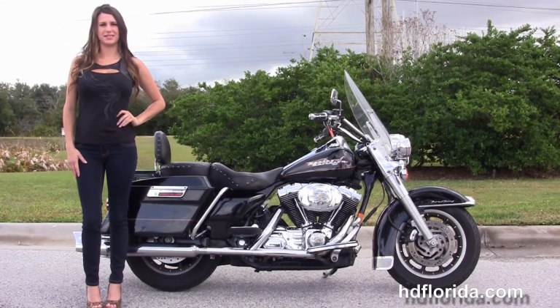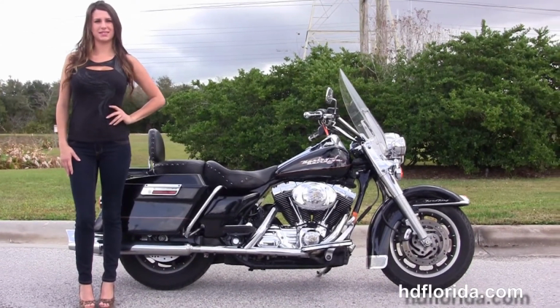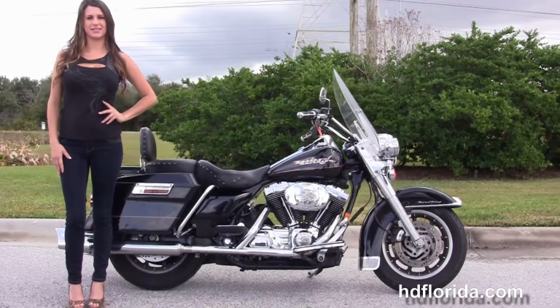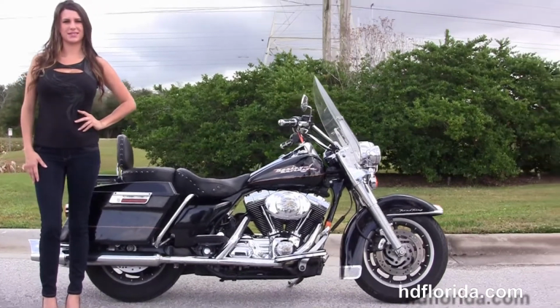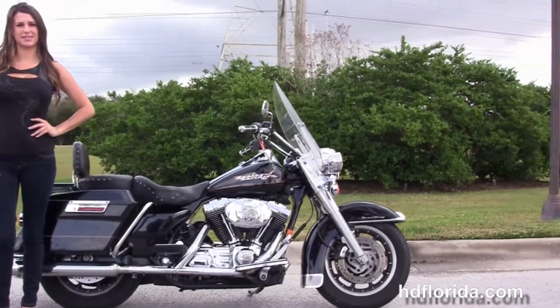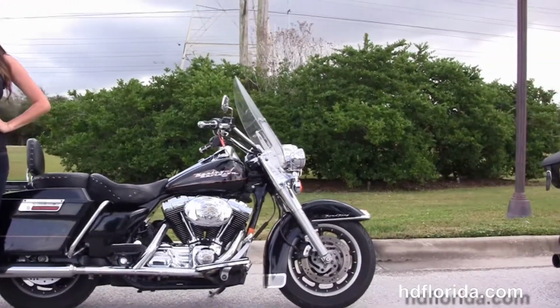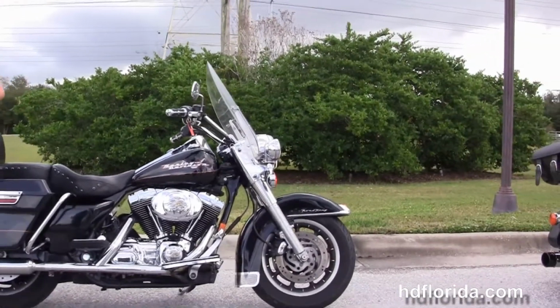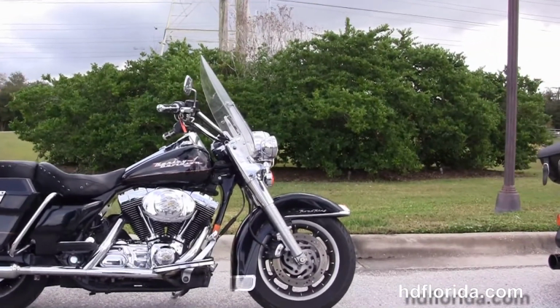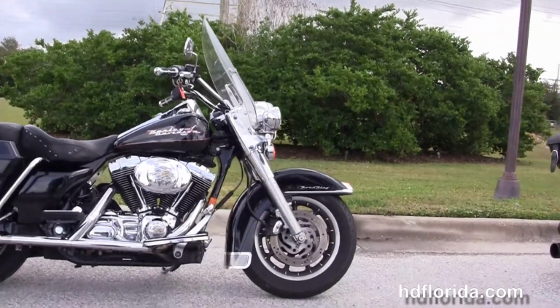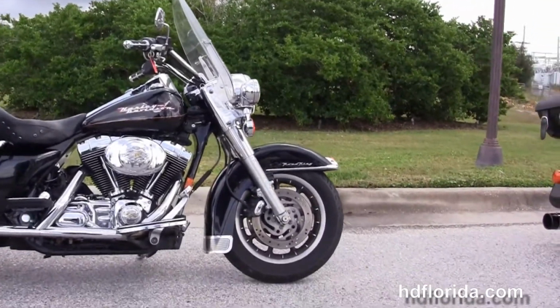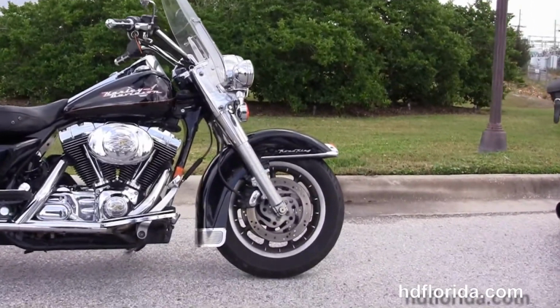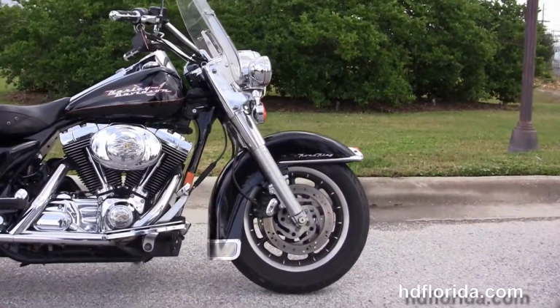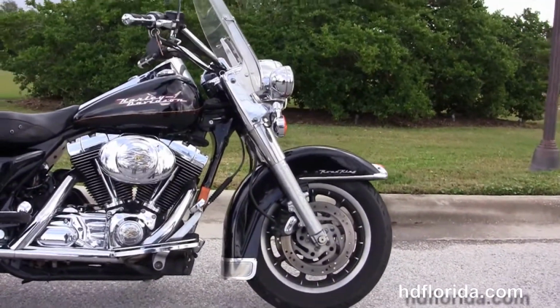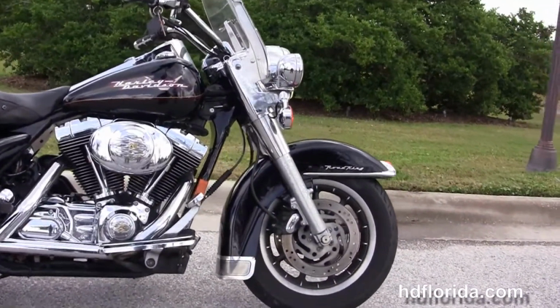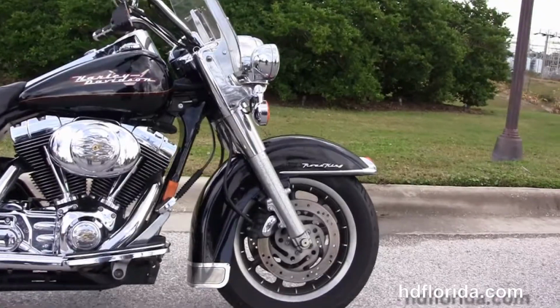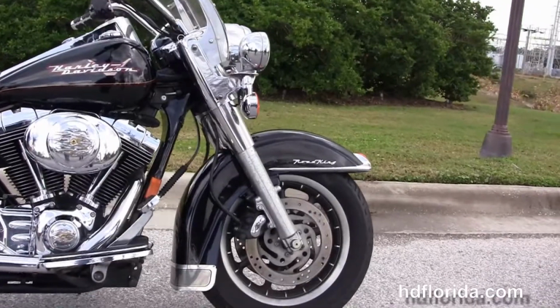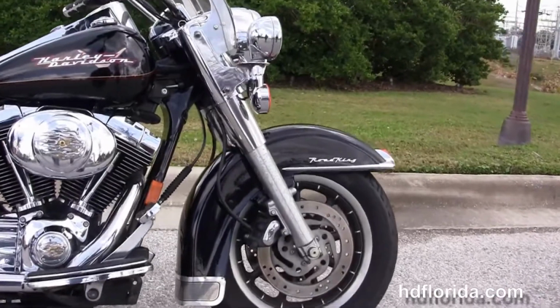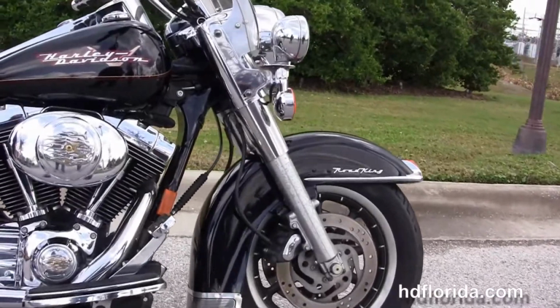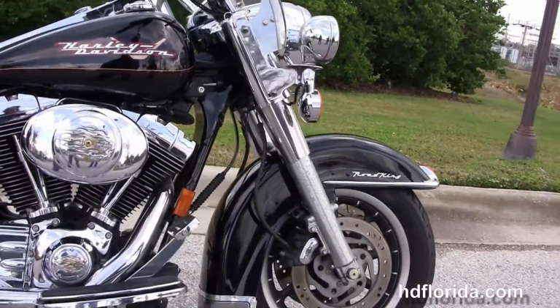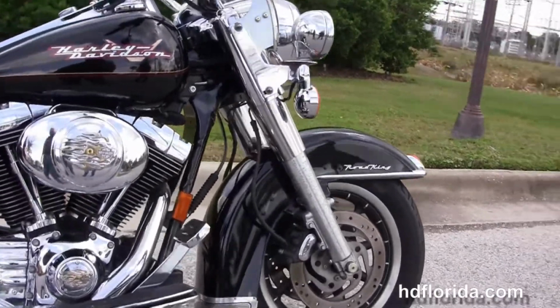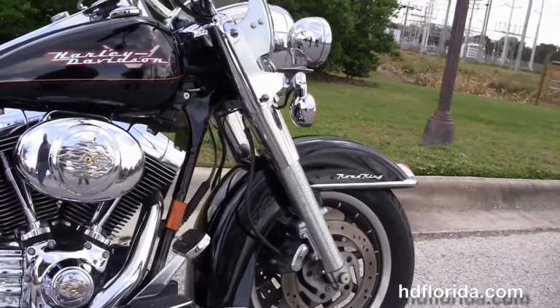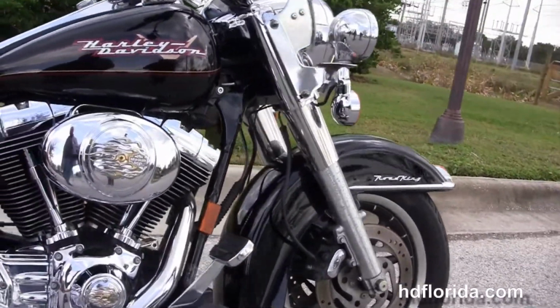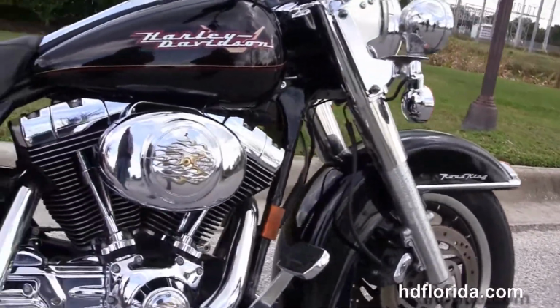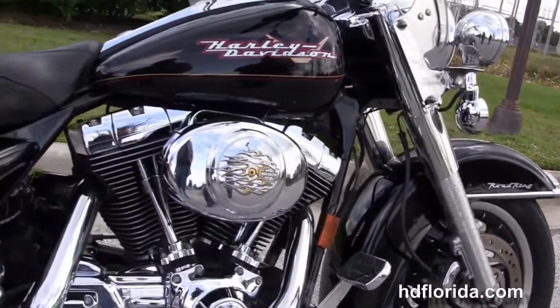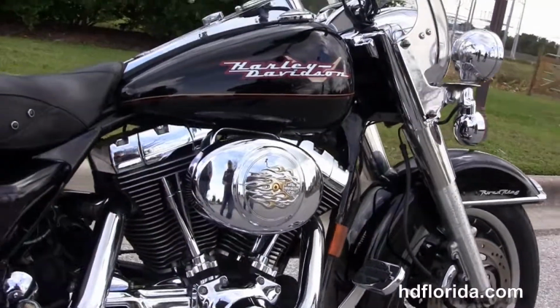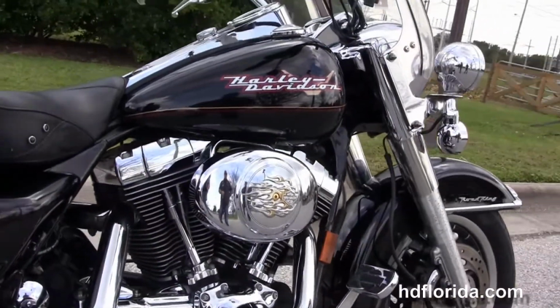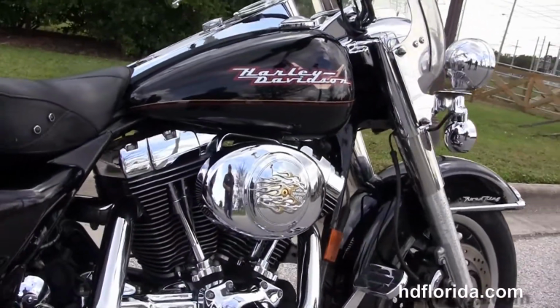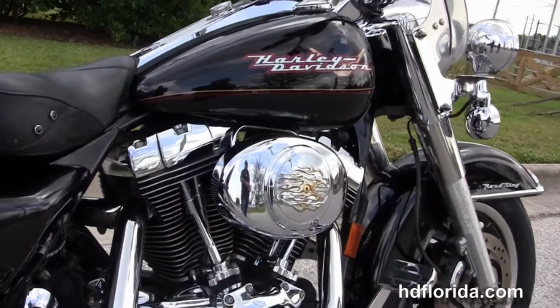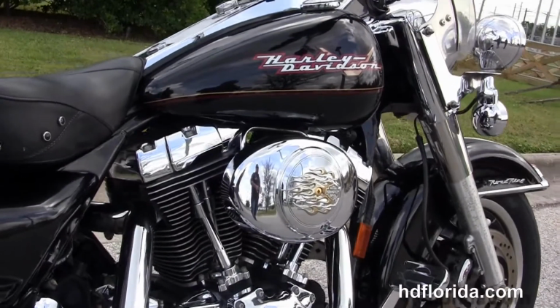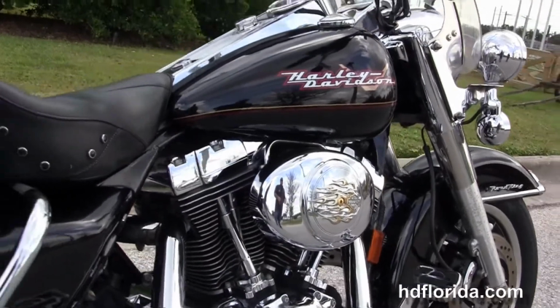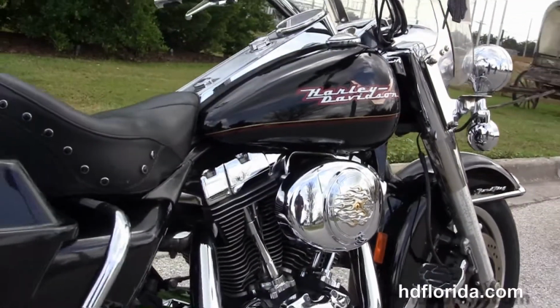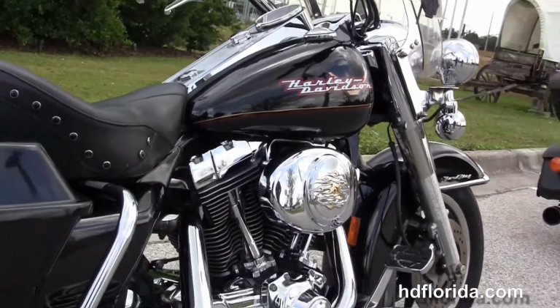This Road King starts out in front with the 9-spoke mag wheels and the dual disc brakes. We move back to full-size rider and passenger floorboards, and we've got the 88 cubic inch rubber-mounted air-cooled twin cam engine with 5-speed transmission.